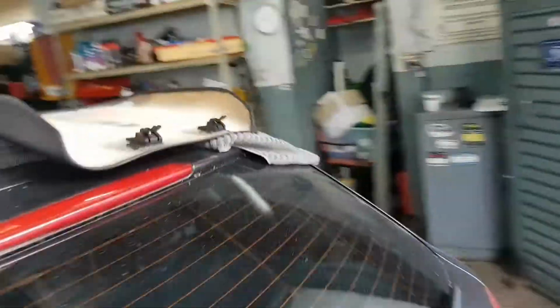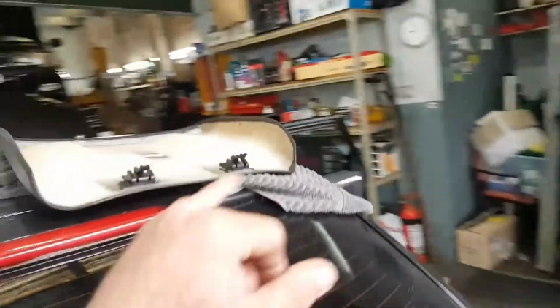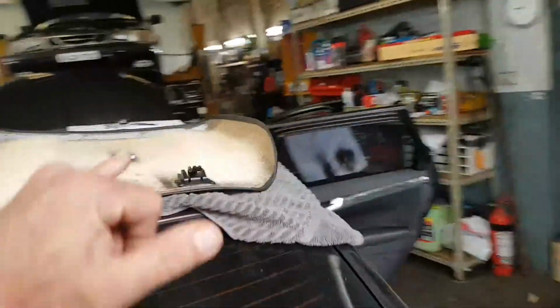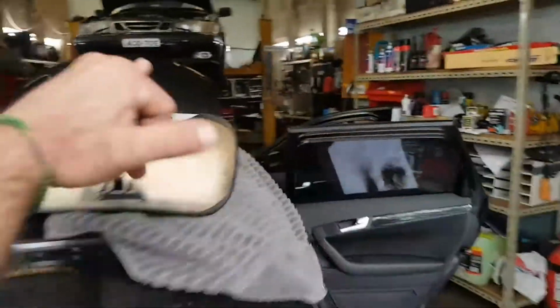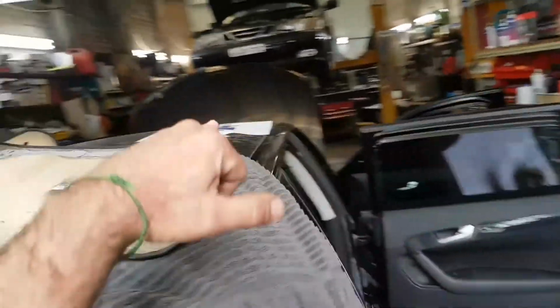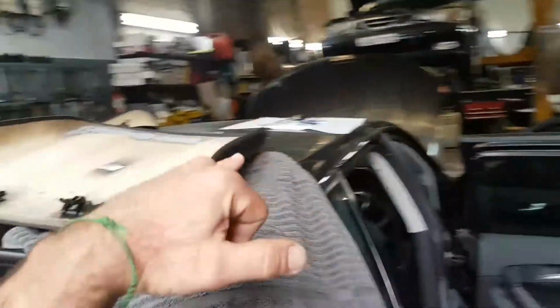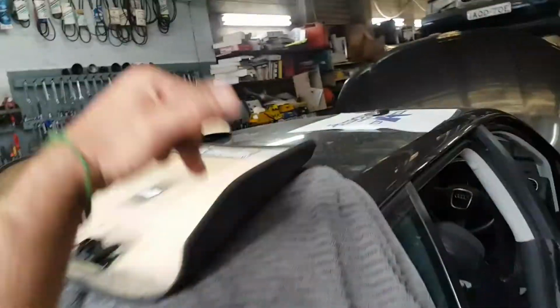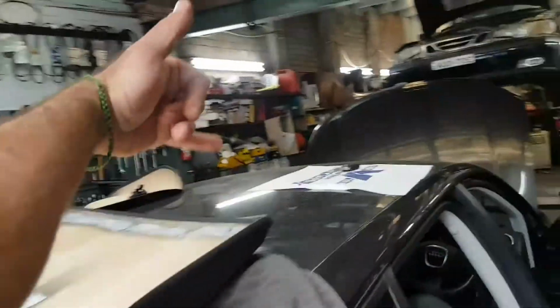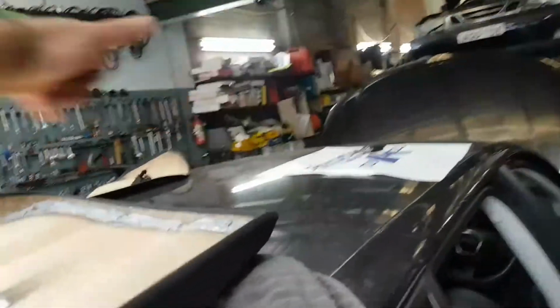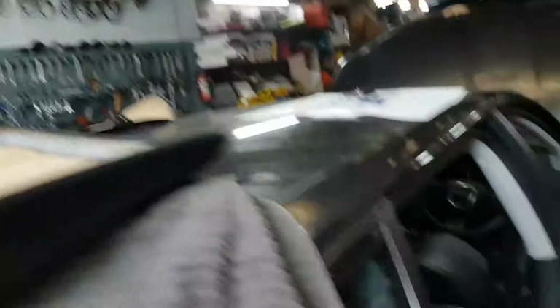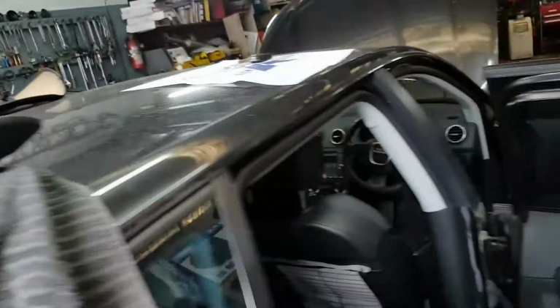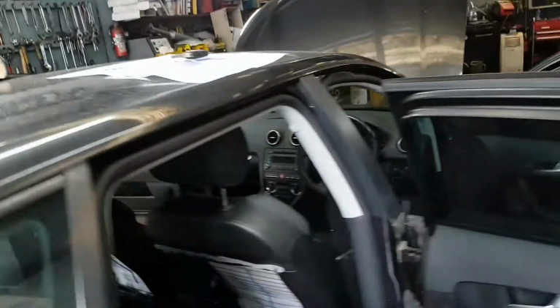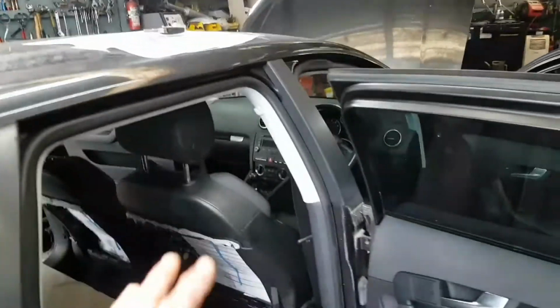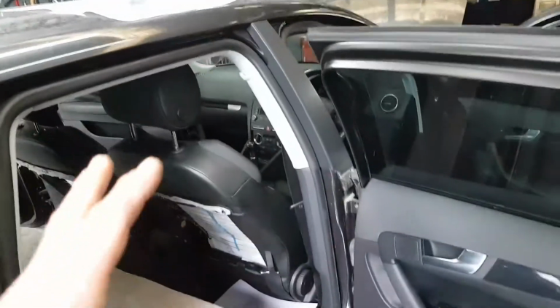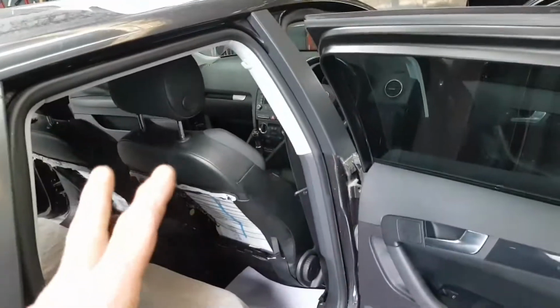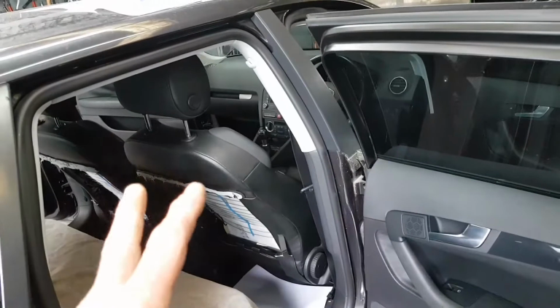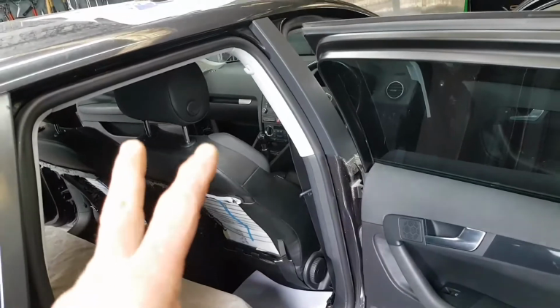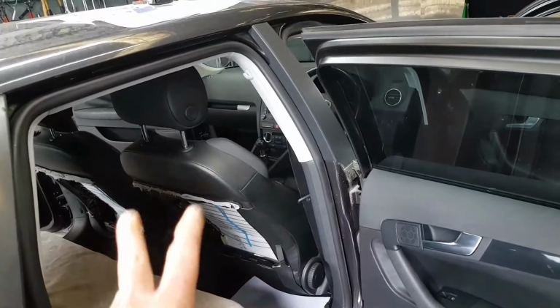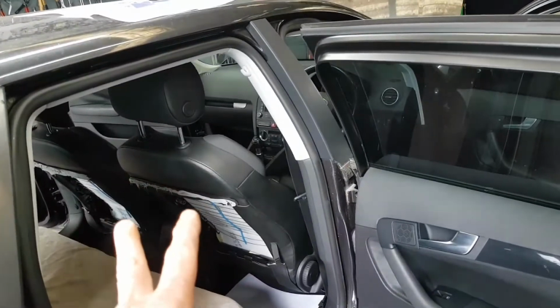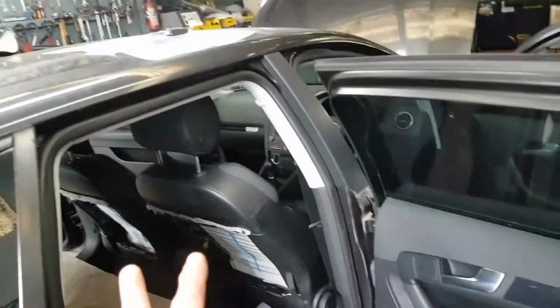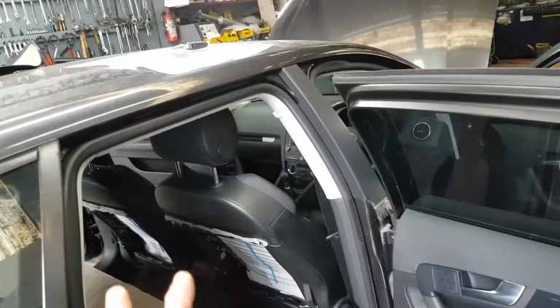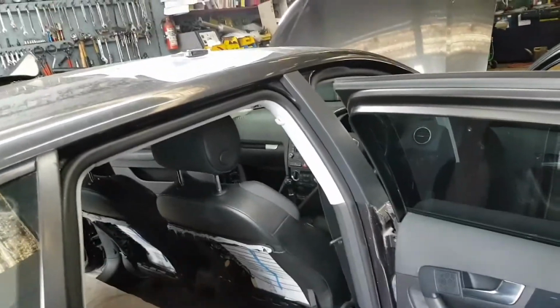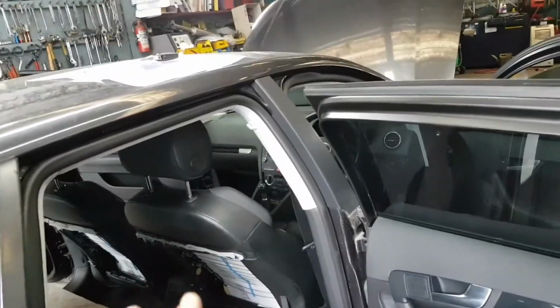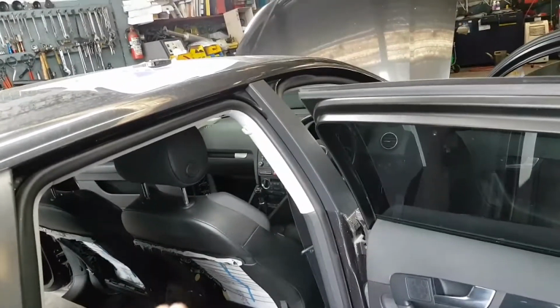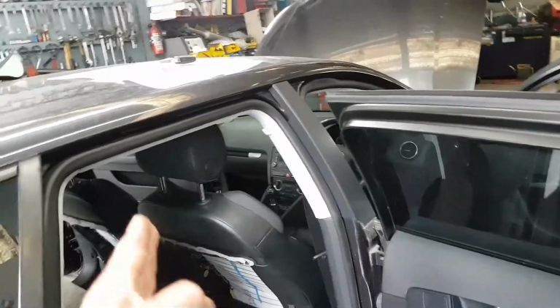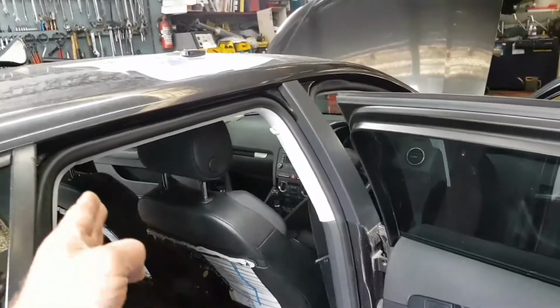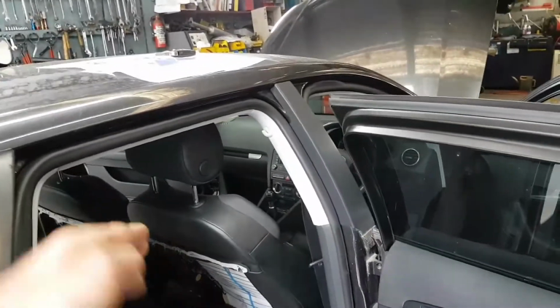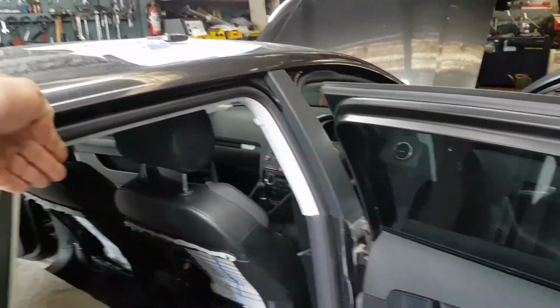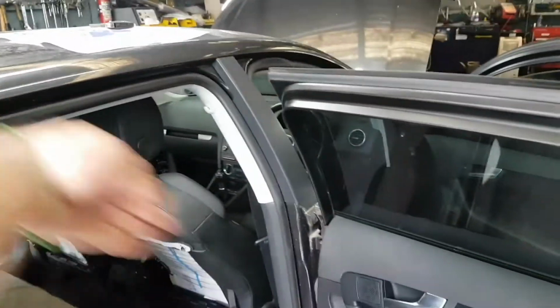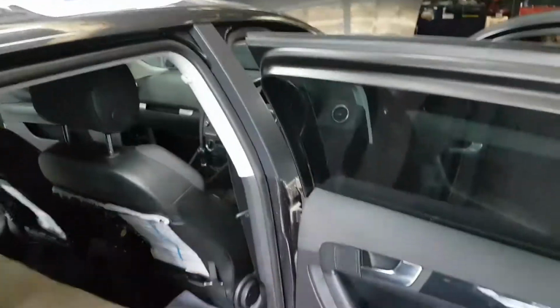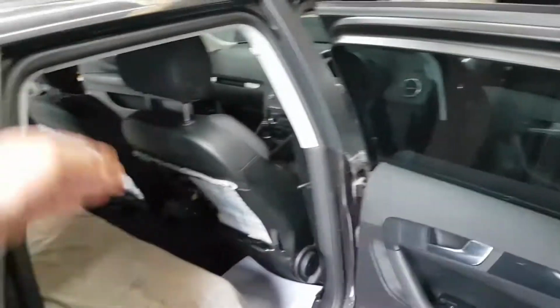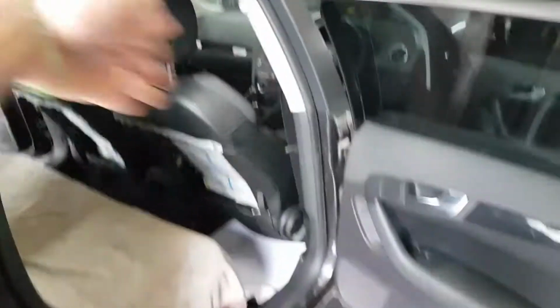Beware of the edges as that's where they come away, but also you don't want to have too much there. So as you install it, push it down with a glove.